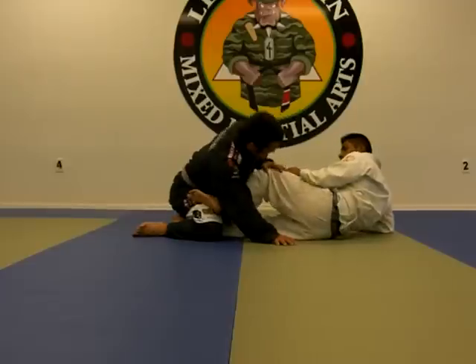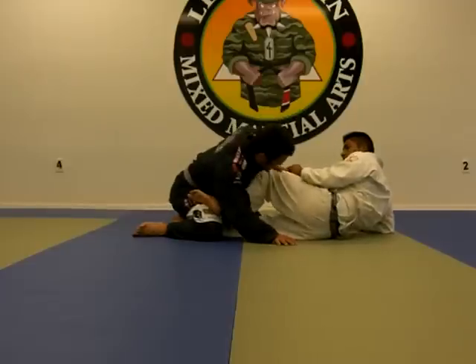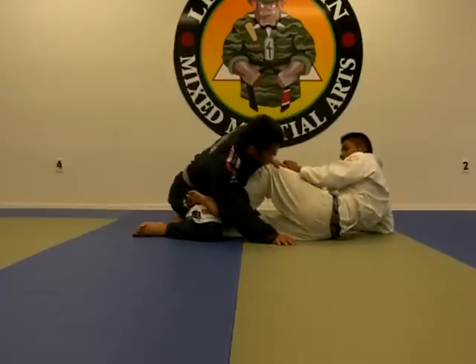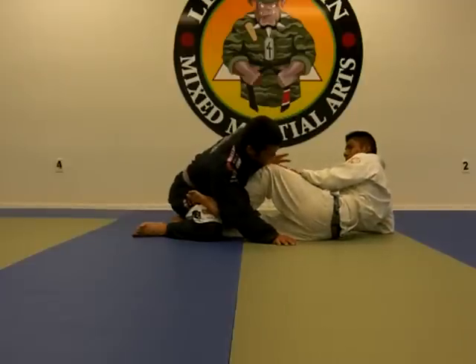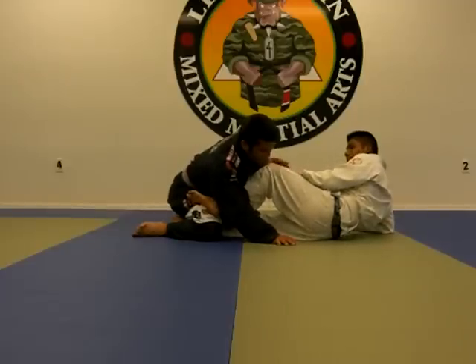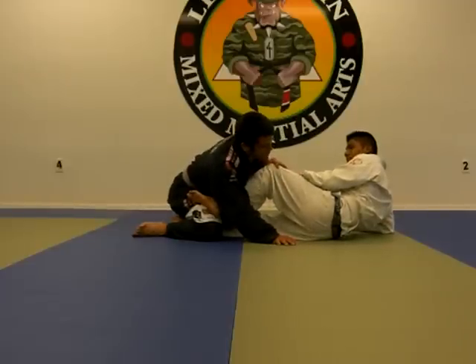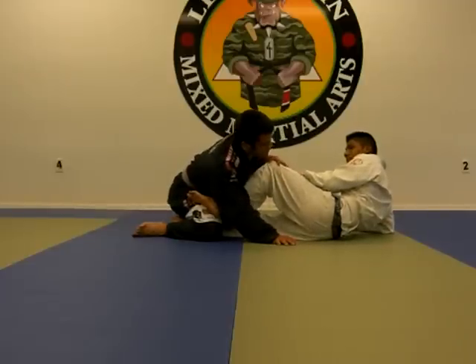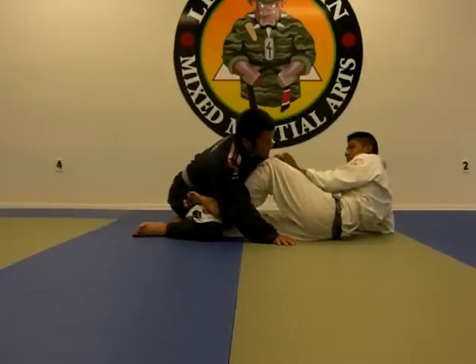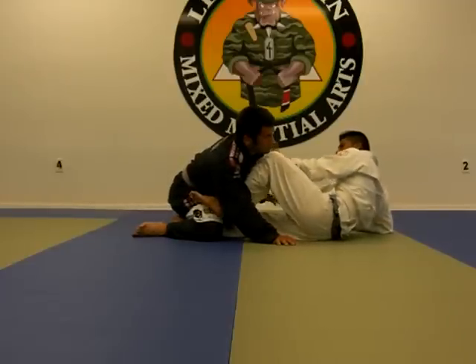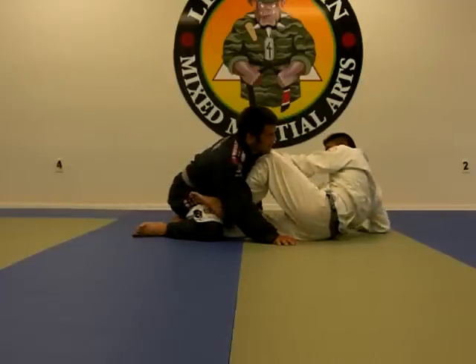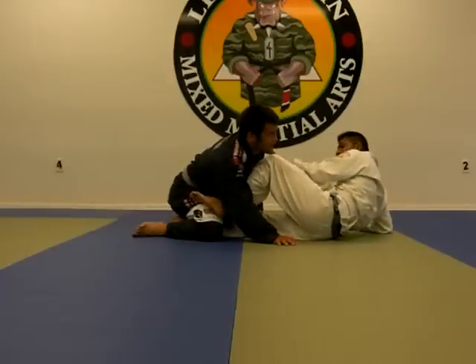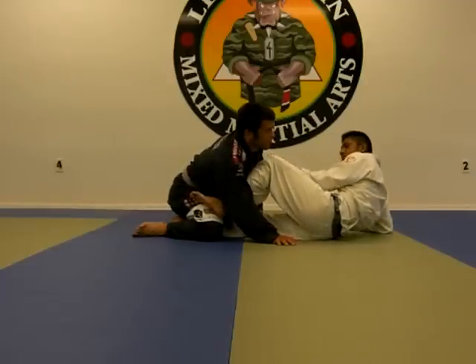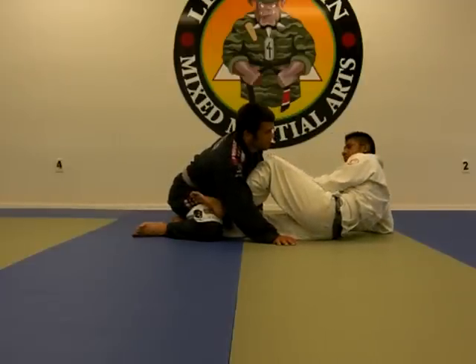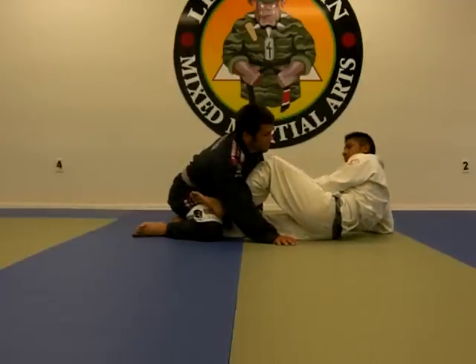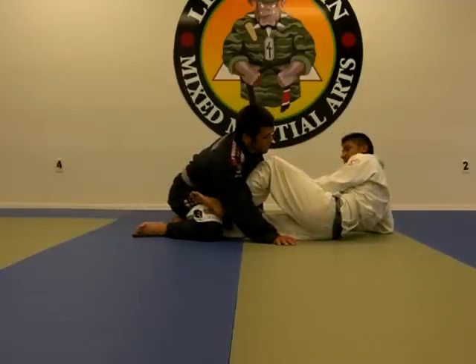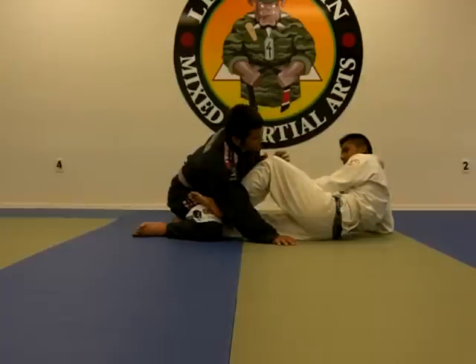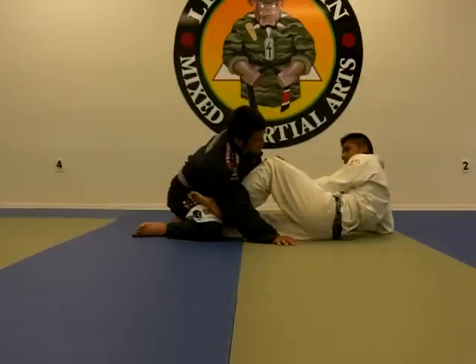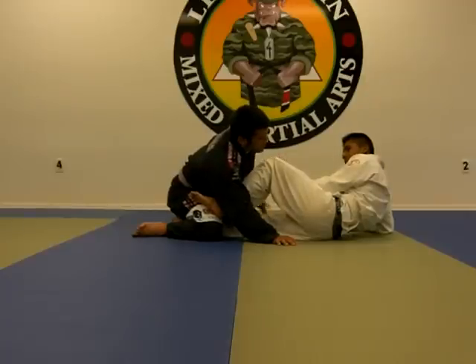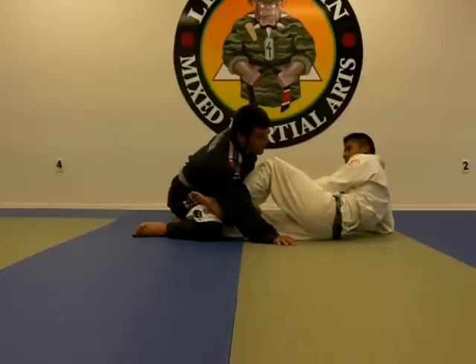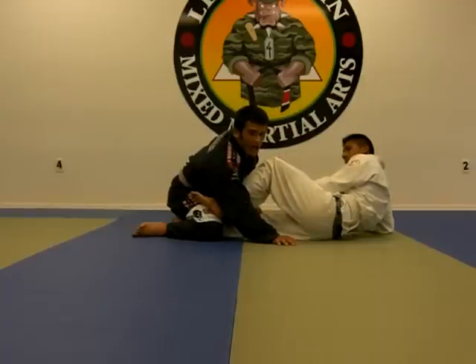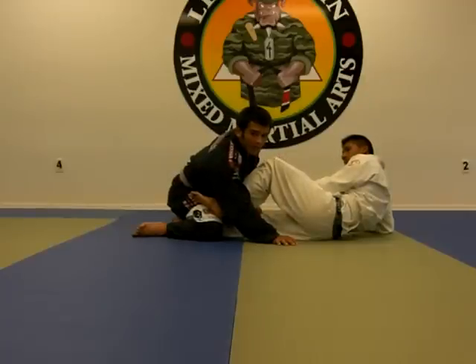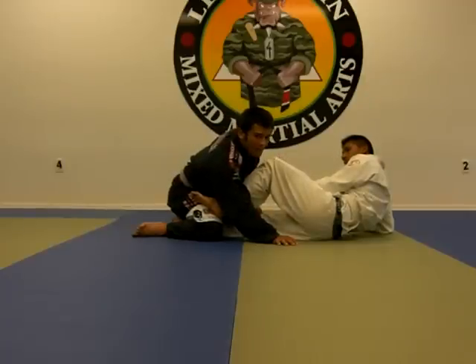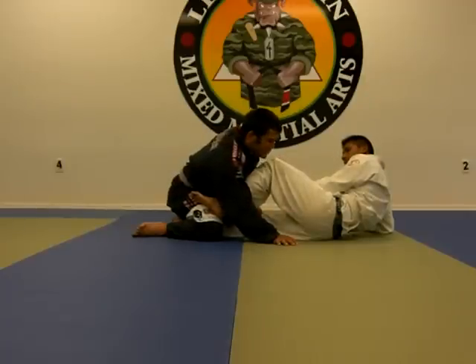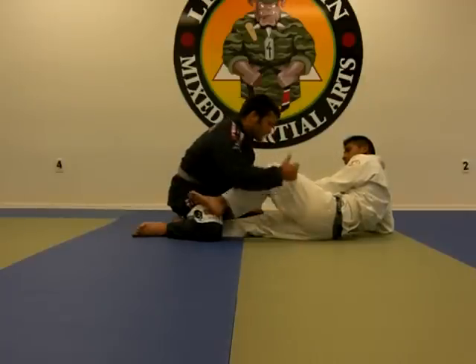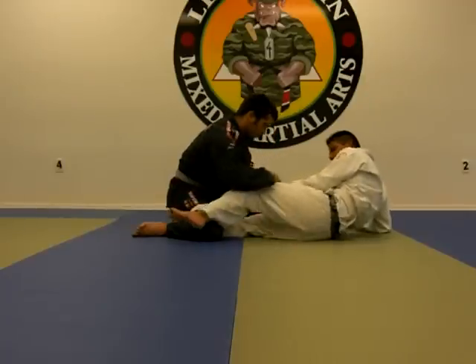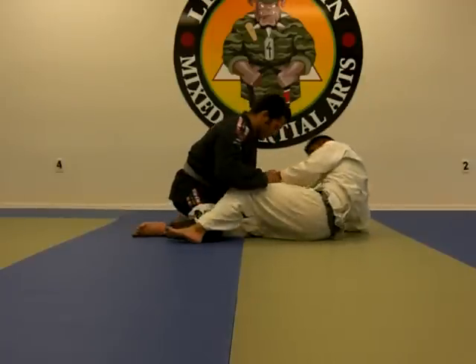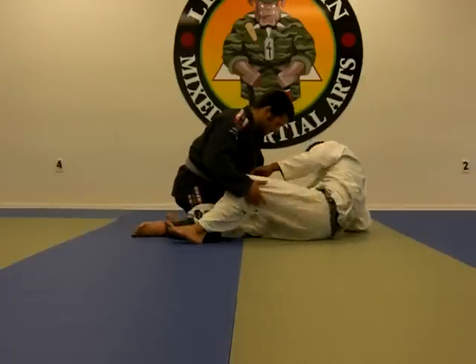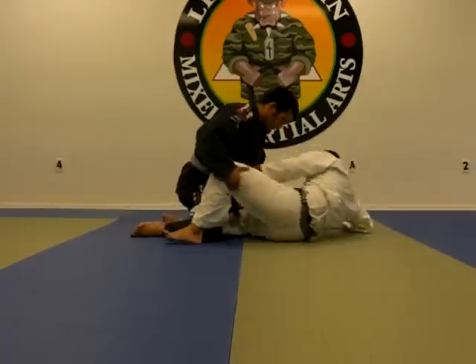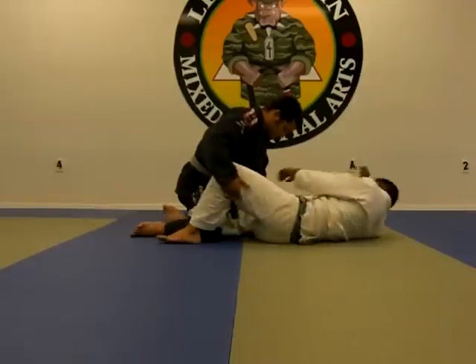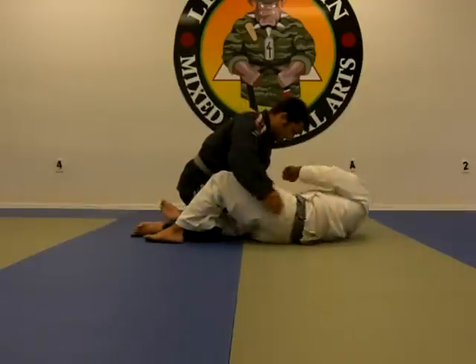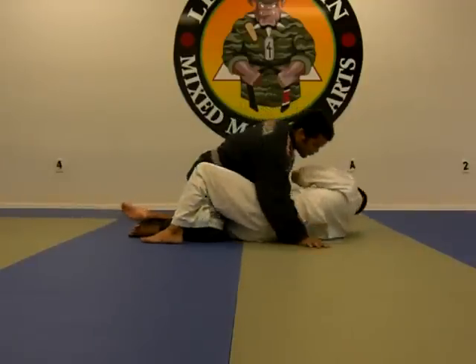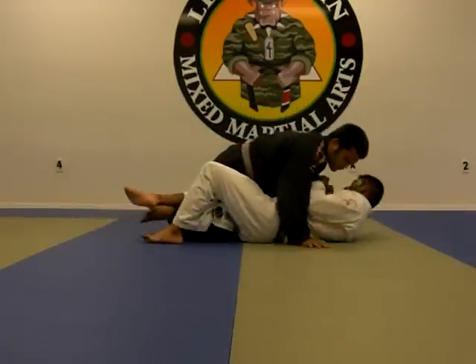I might want to push the leg down, but now he's going to be defending and it's going to be a lot harder. This is going to be a hard structure to pass, so I cannot allow him to get that far. So when he comes this way, what am I going to do?